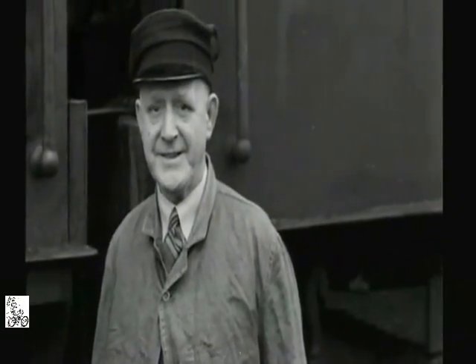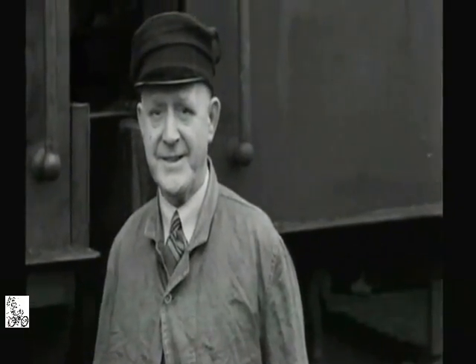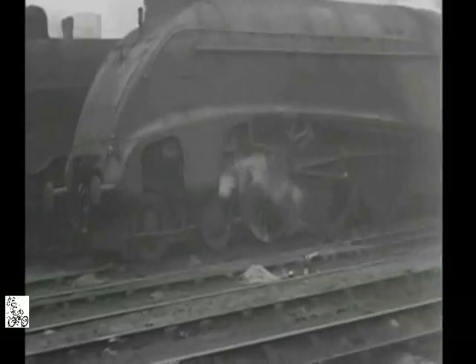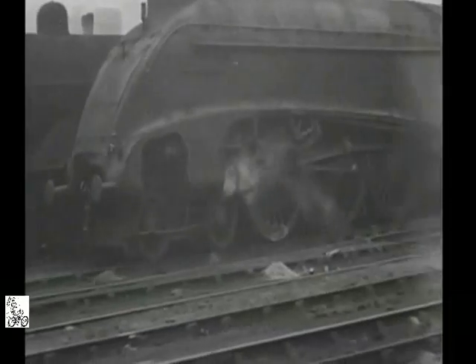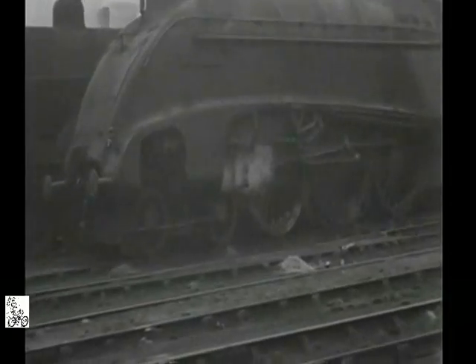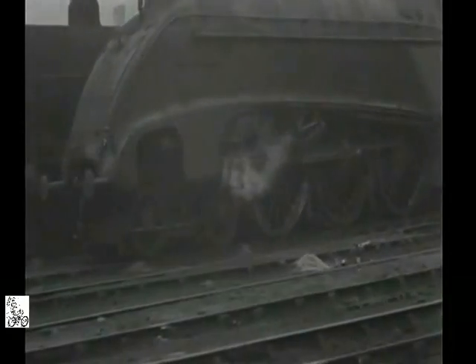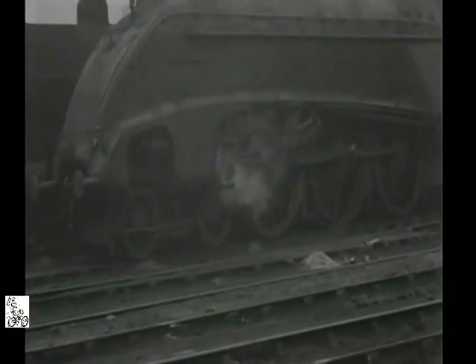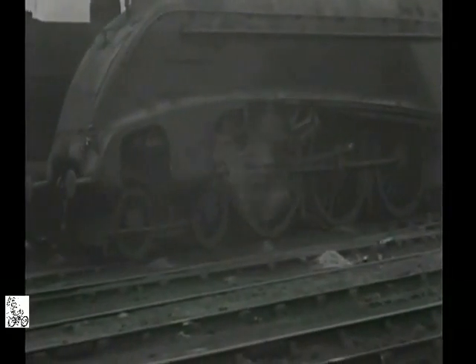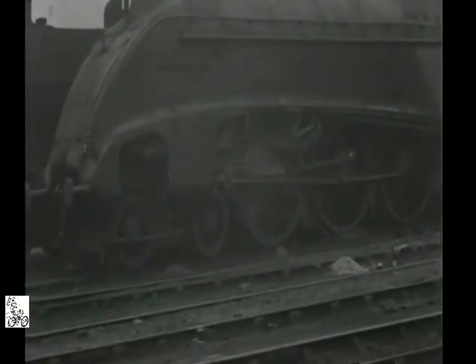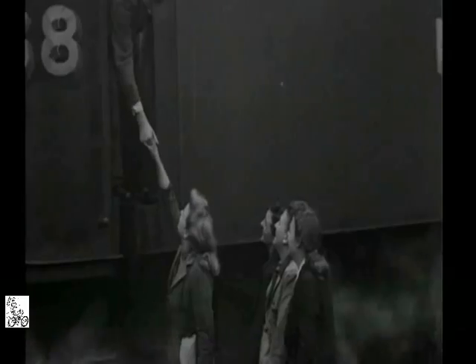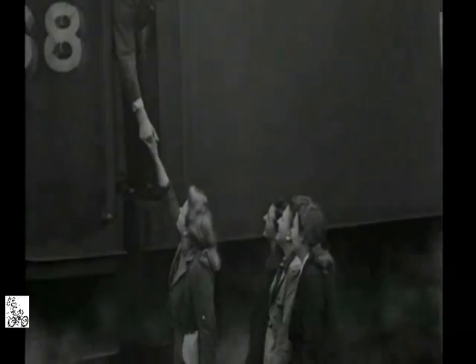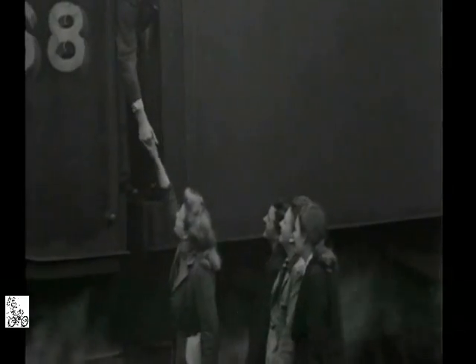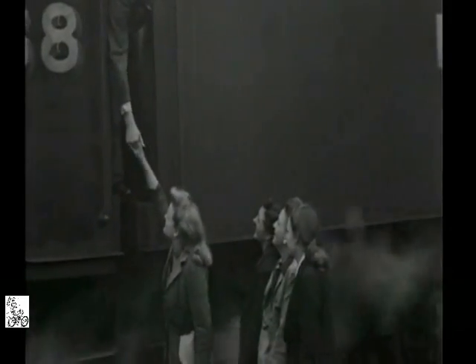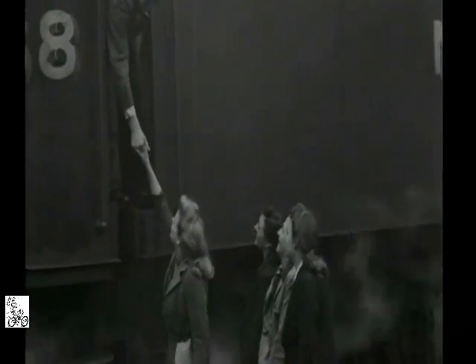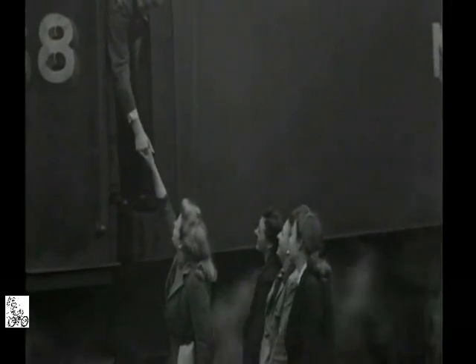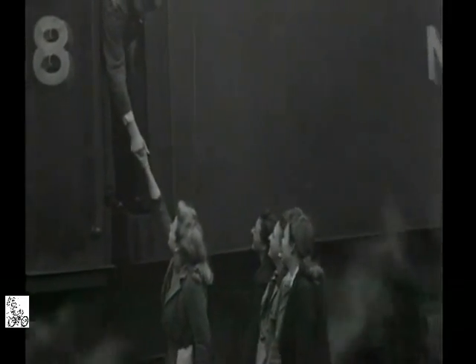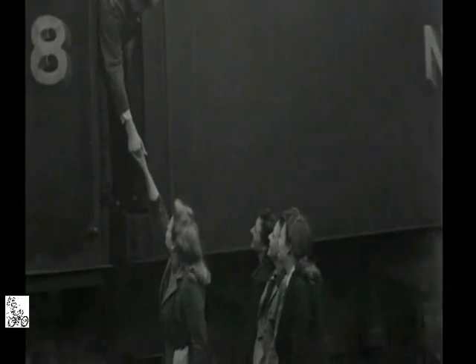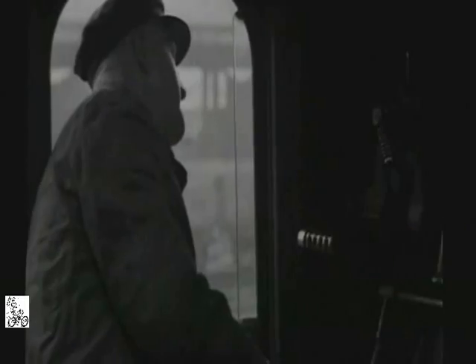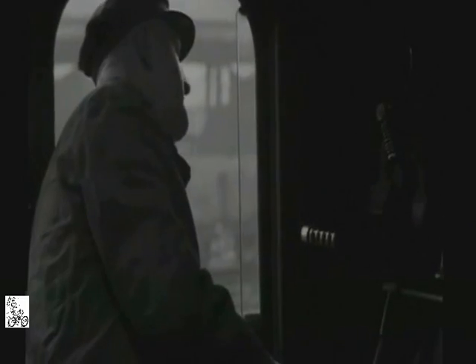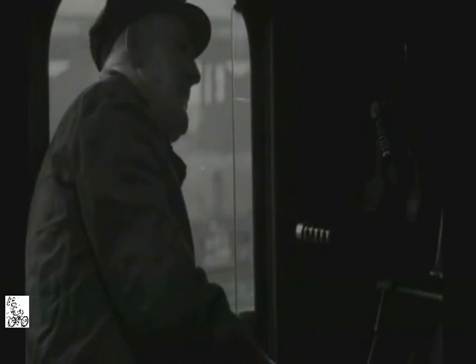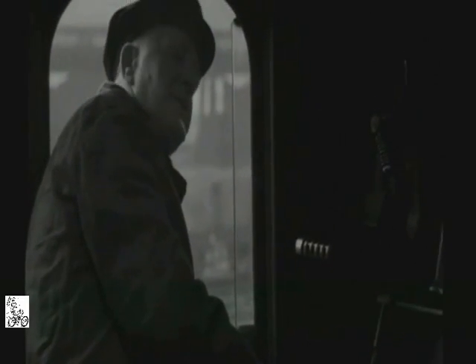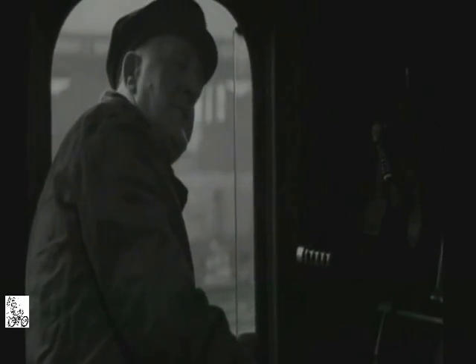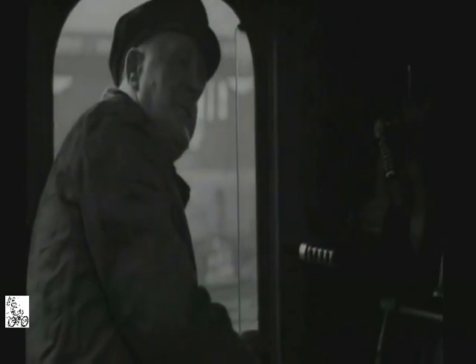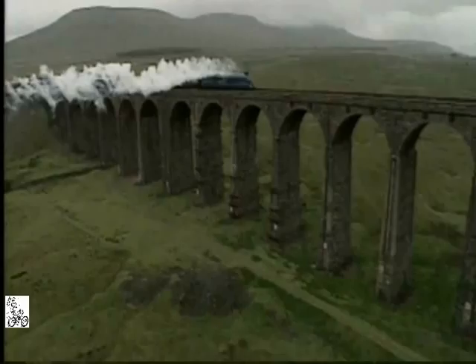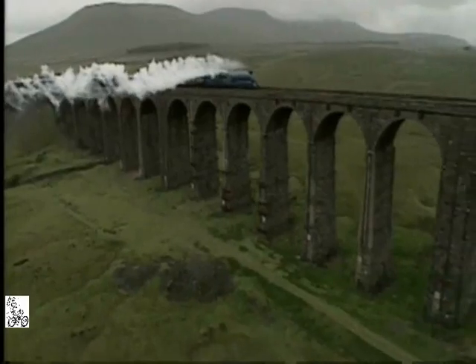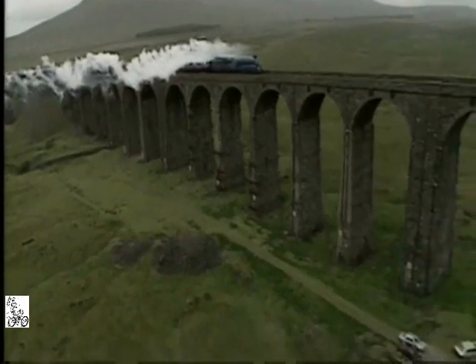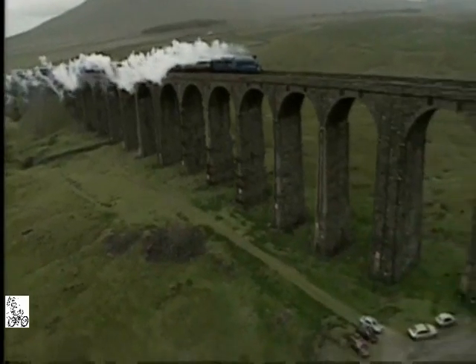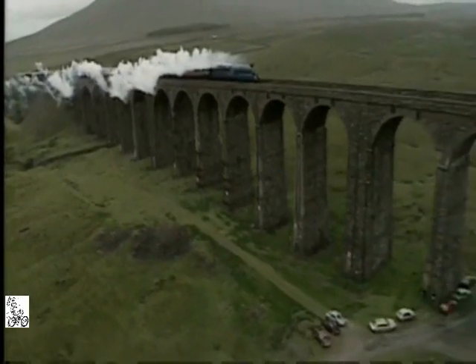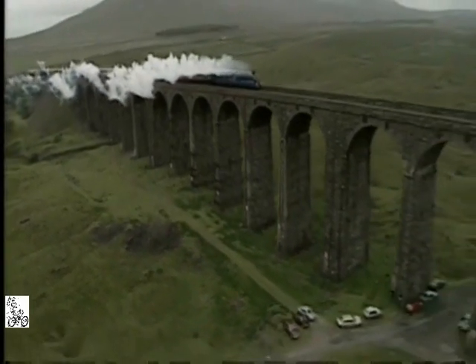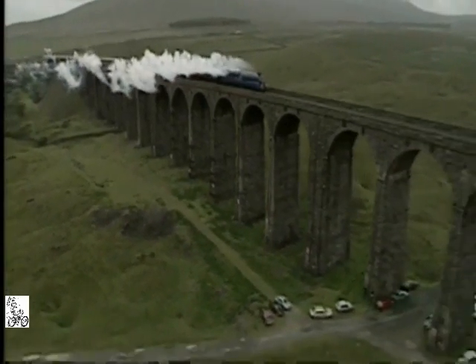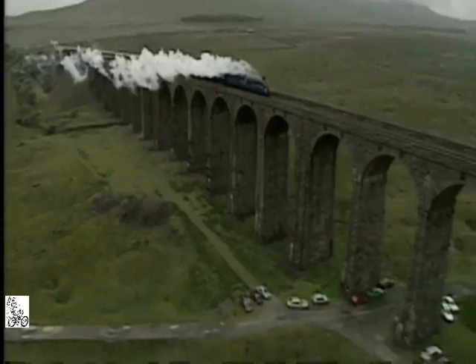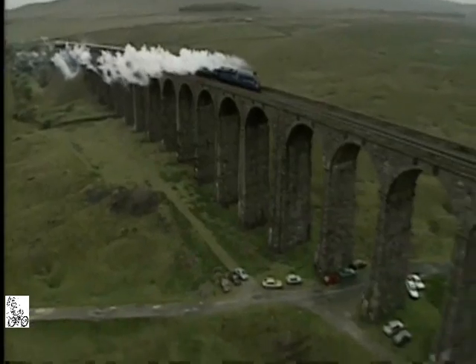It reached 126 miles per hour with driver Joseph Duddington on the footplate. The record run wasn't caught on film, but afterwards he recounted the experience for radio.